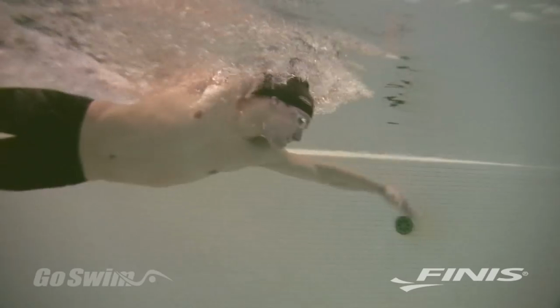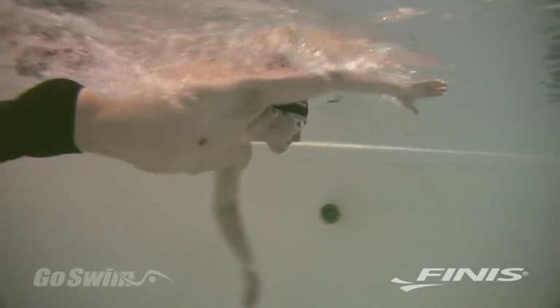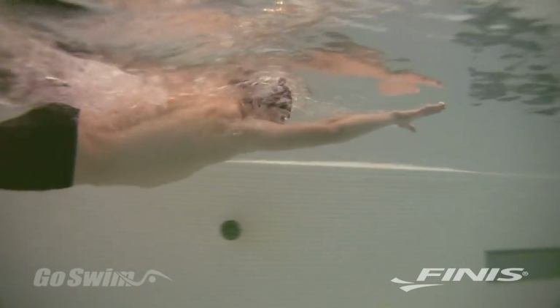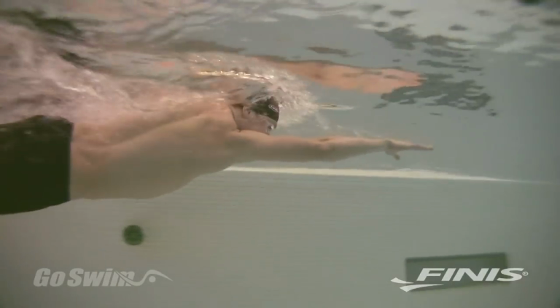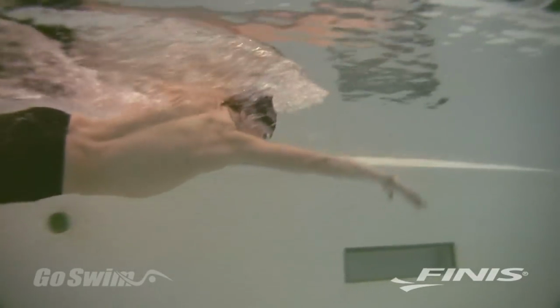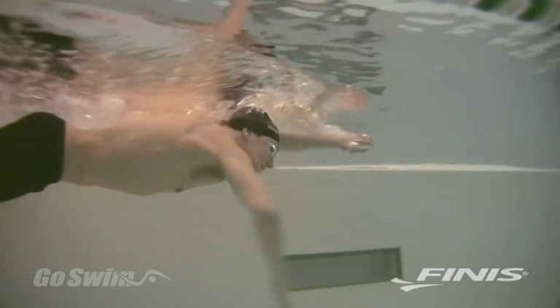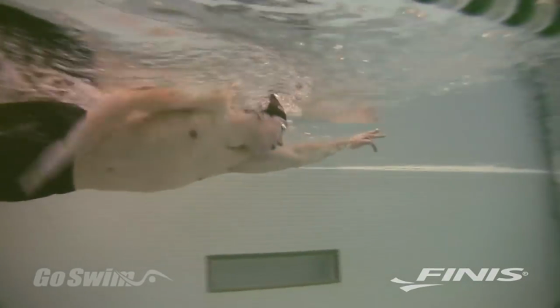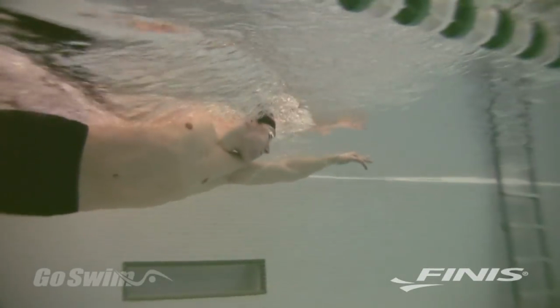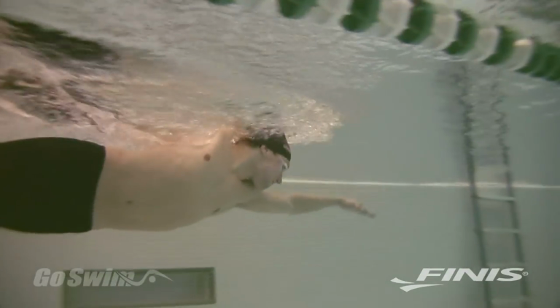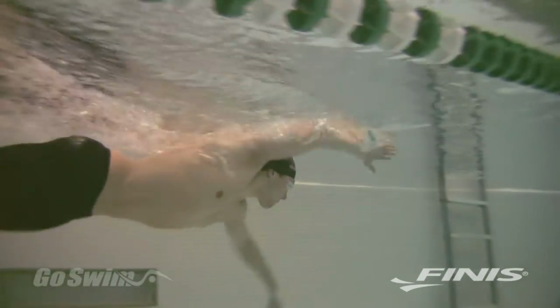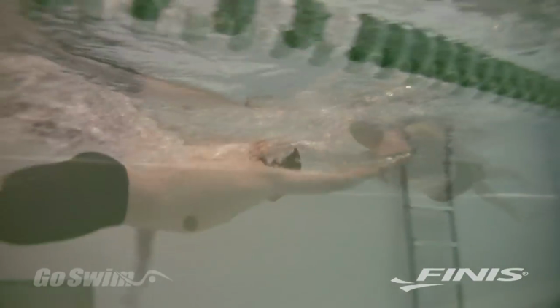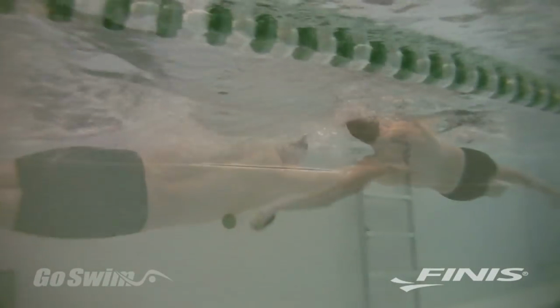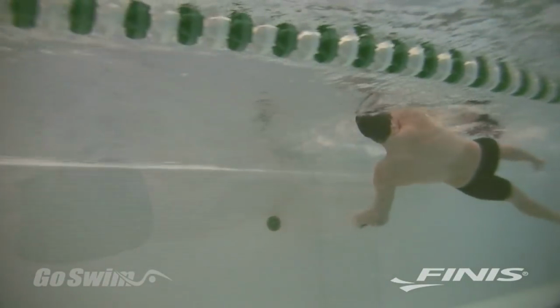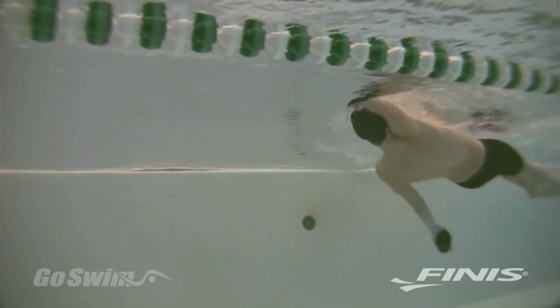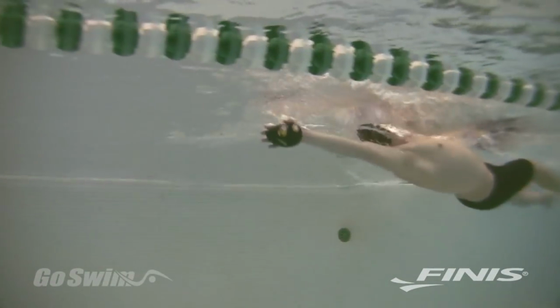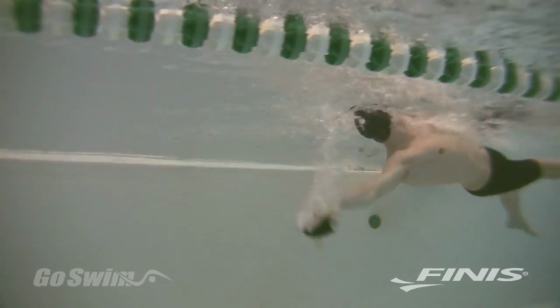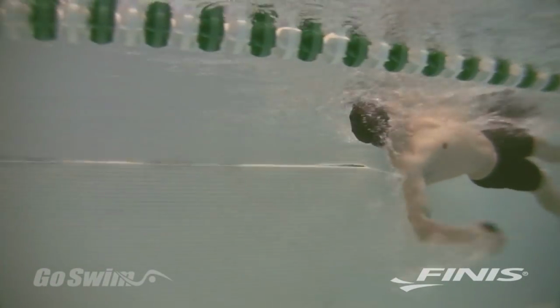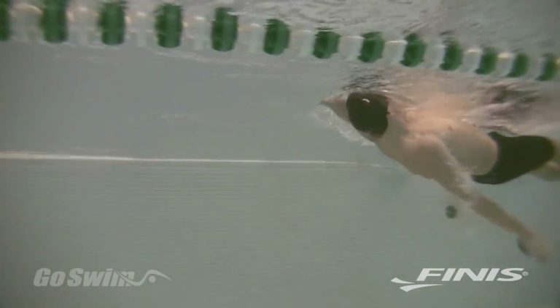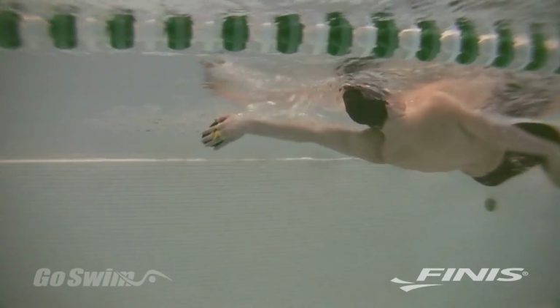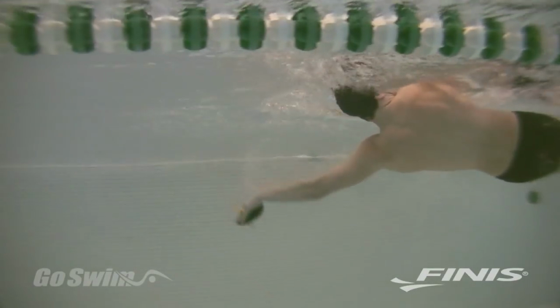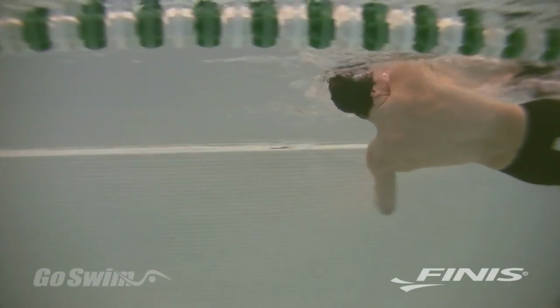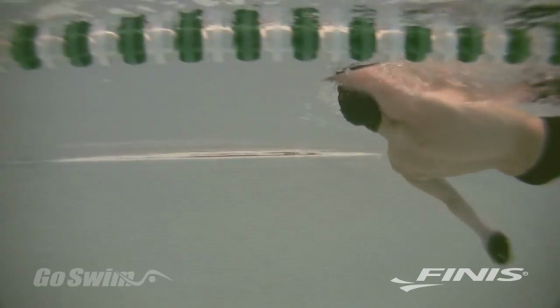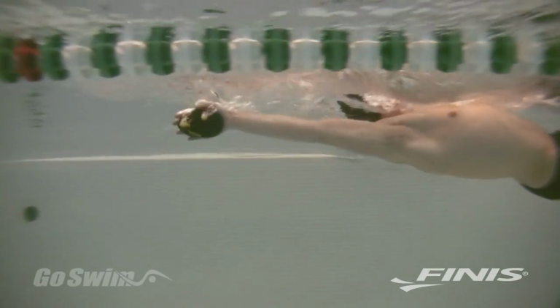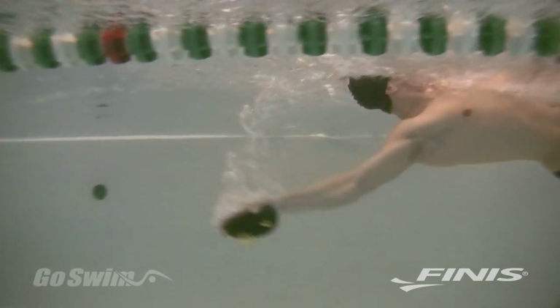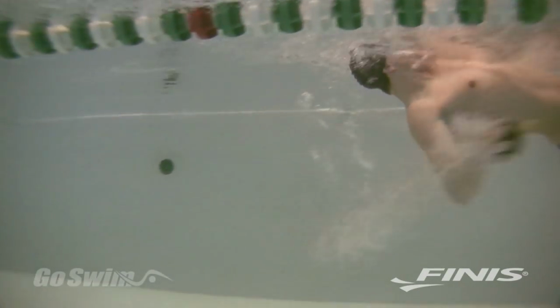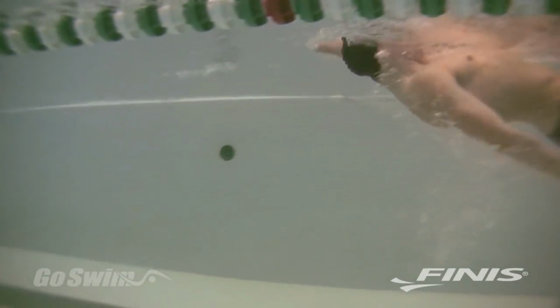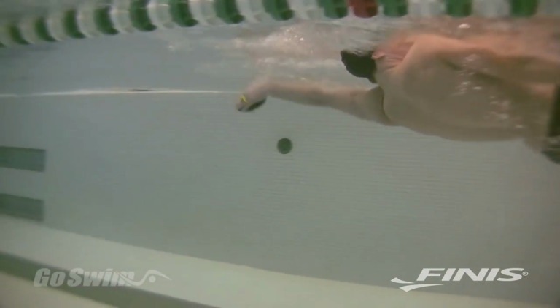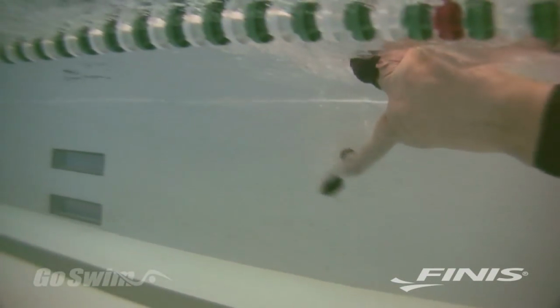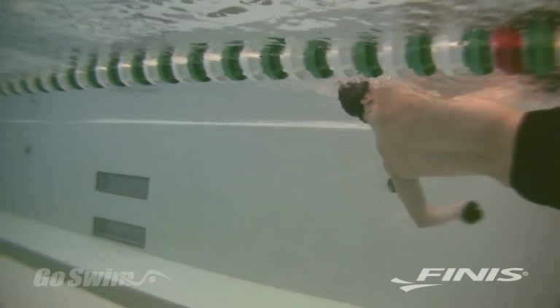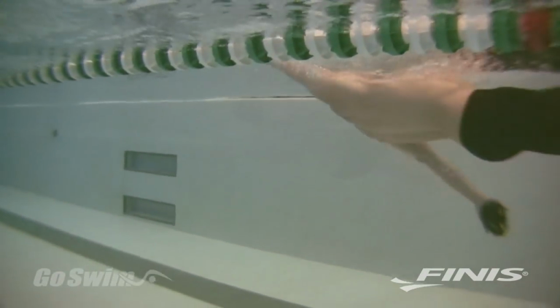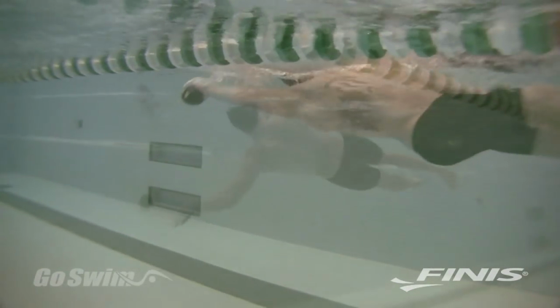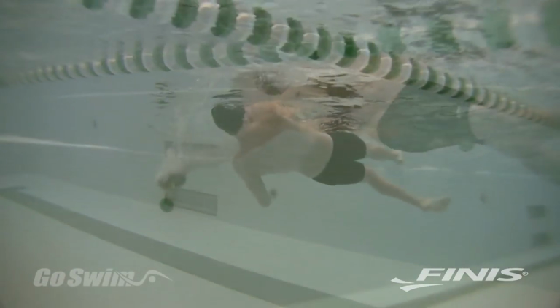While PT paddles are primarily for freestyle, you can use them for other strokes, especially backstroke and for drilling.